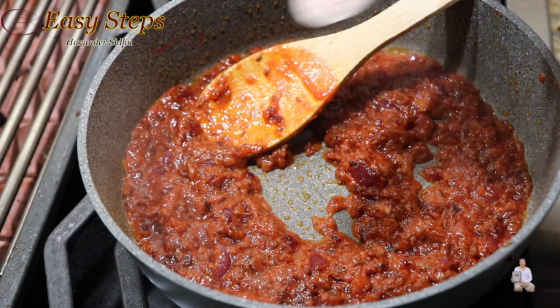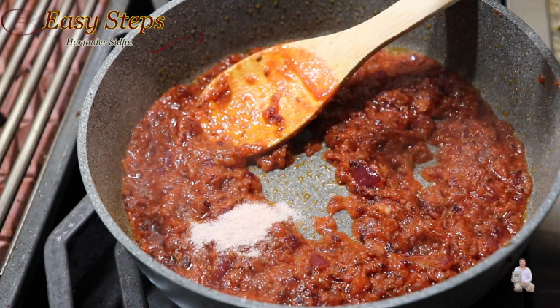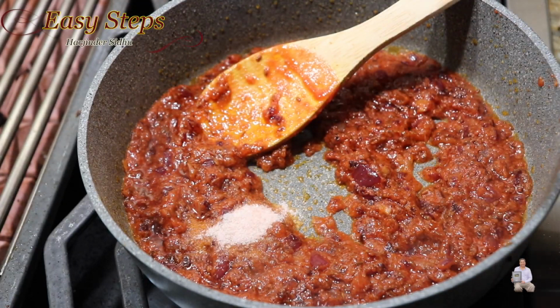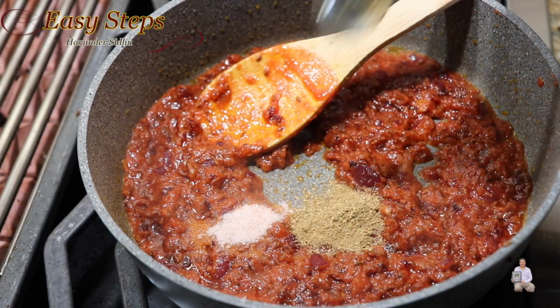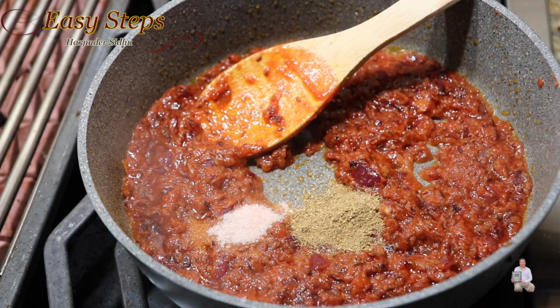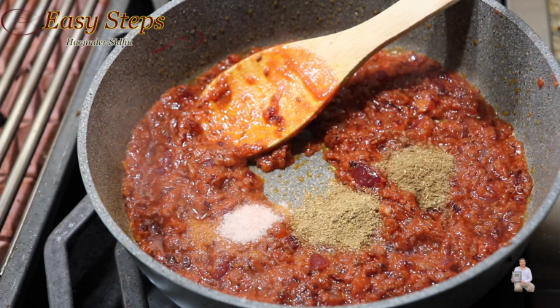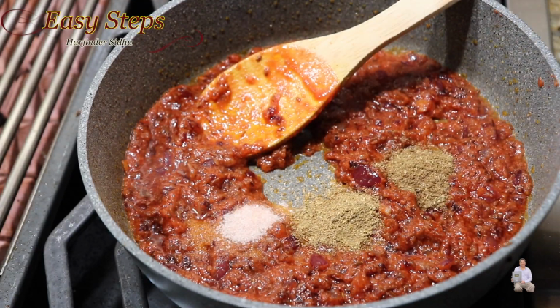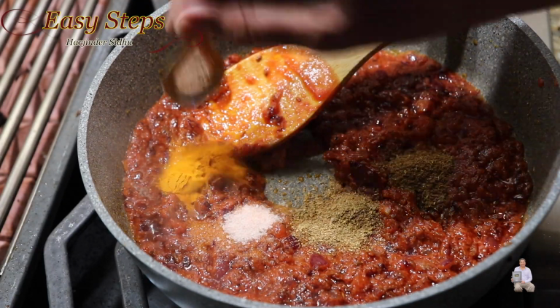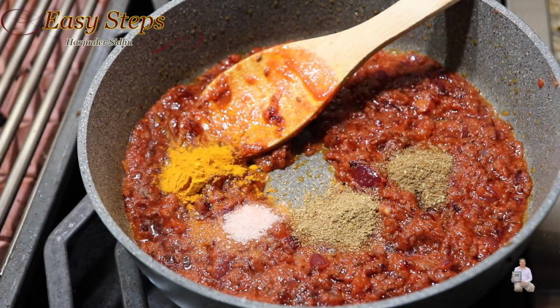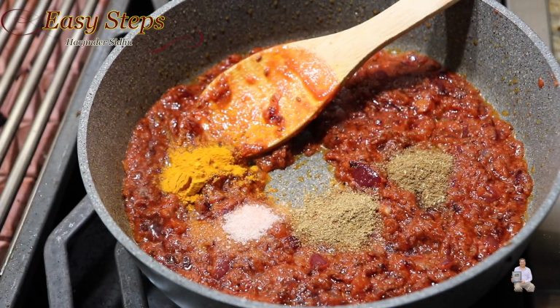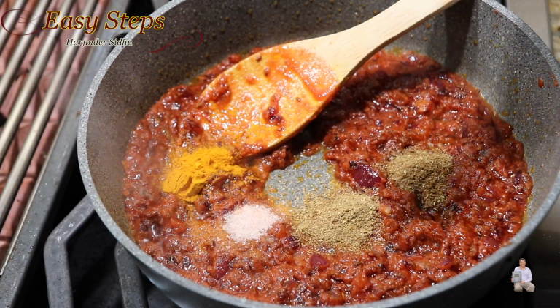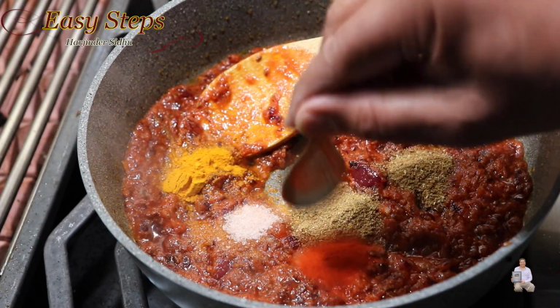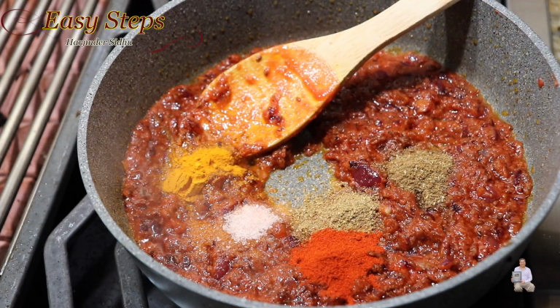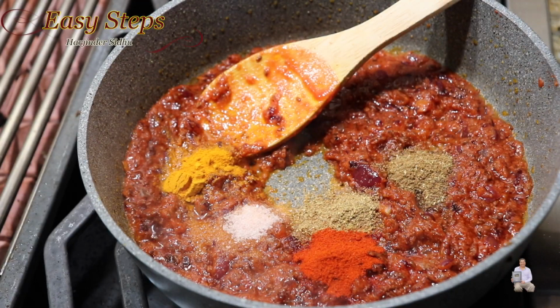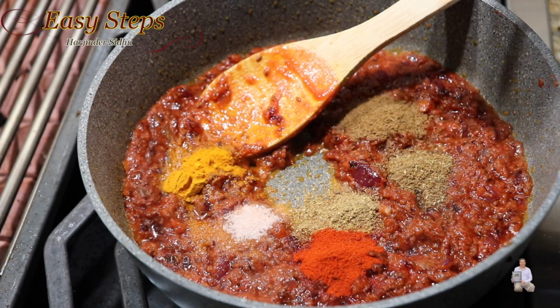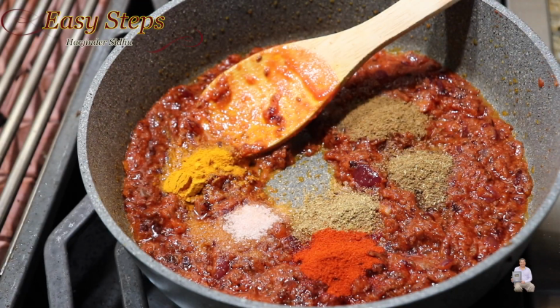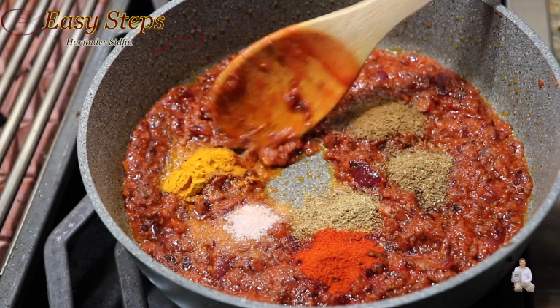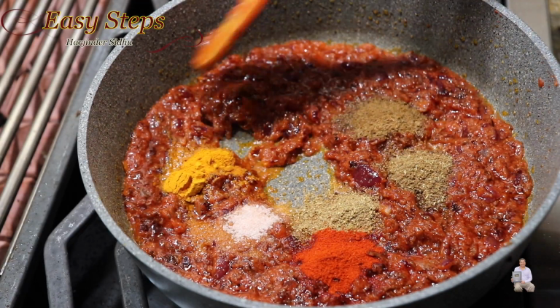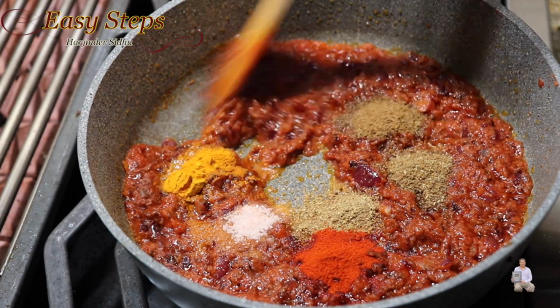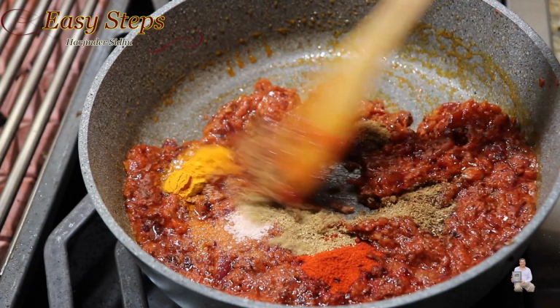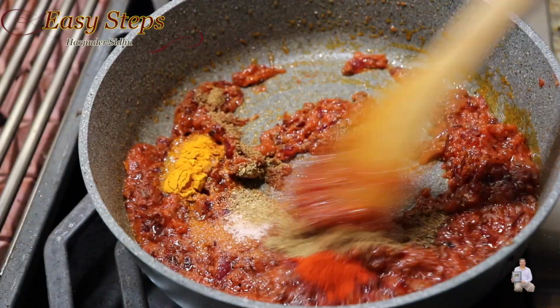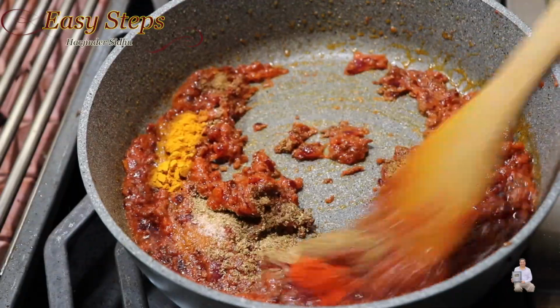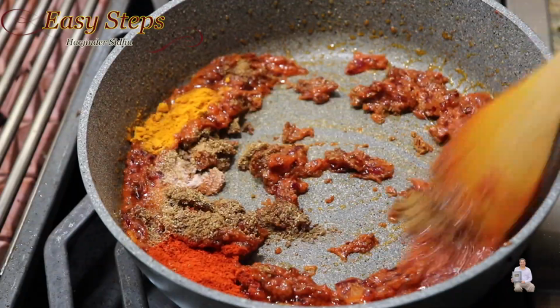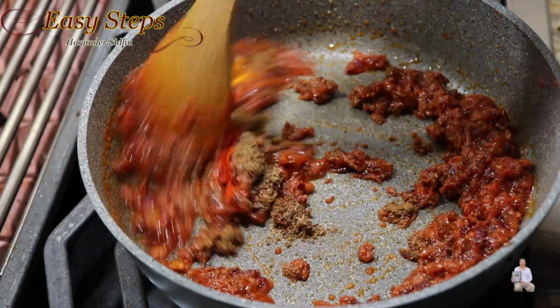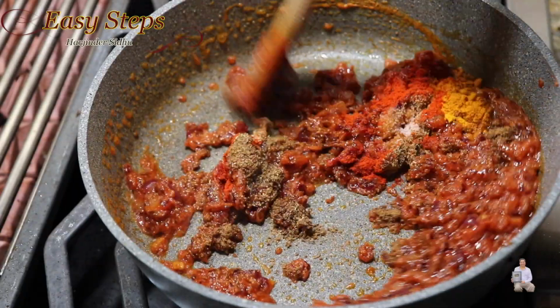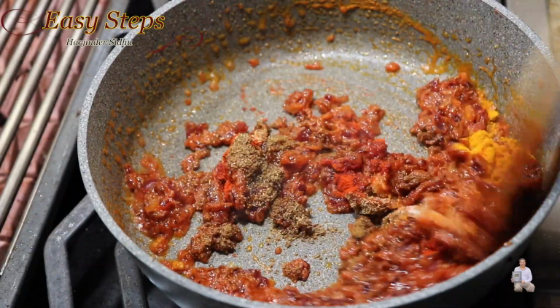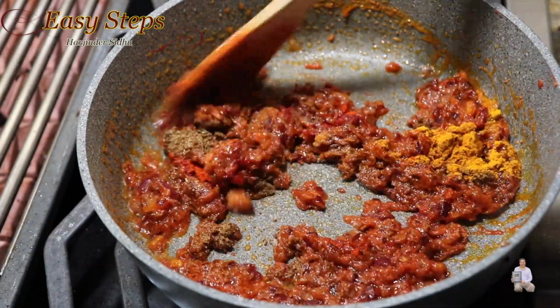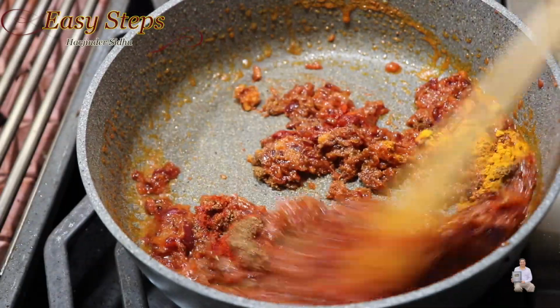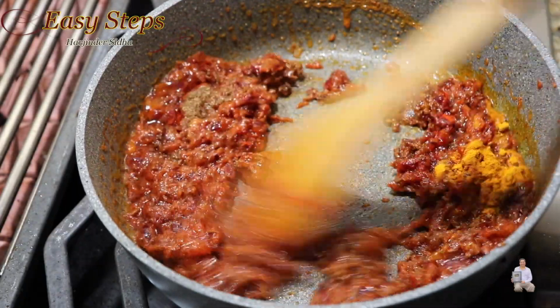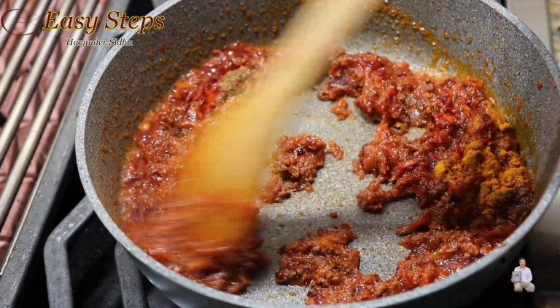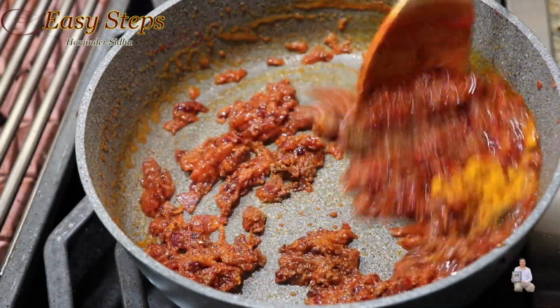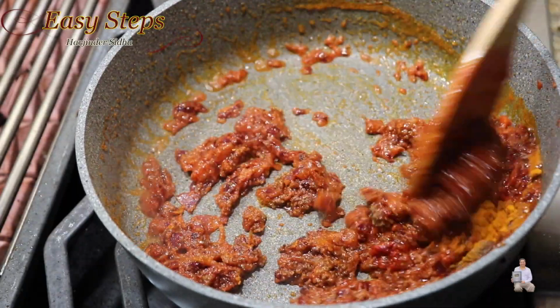Now I'll bring in the spices: salt, coriander powder, cumin powder, turmeric powder, red chili powder, and garam masala. Mix it well and cook the spices along with the masala for half a minute.